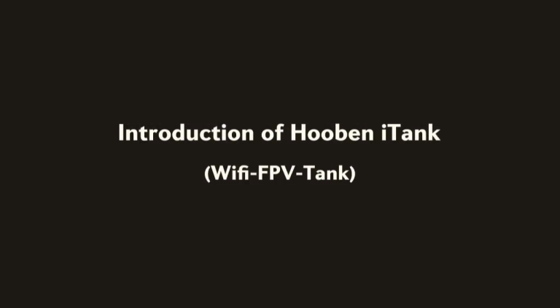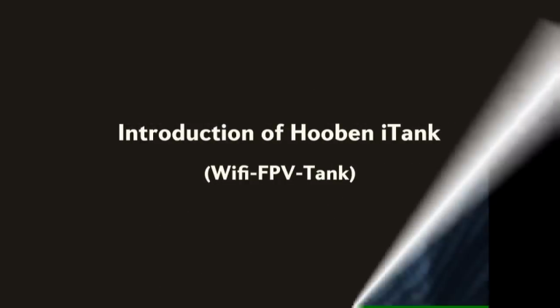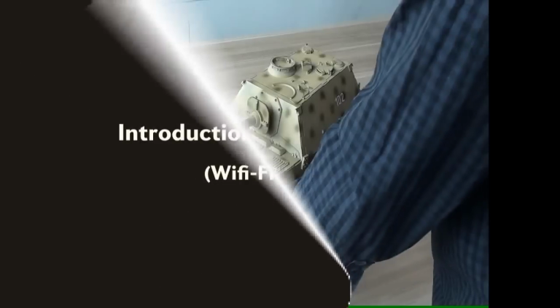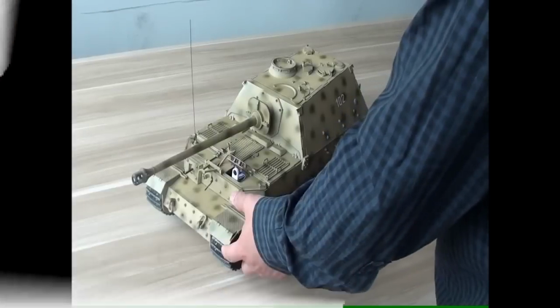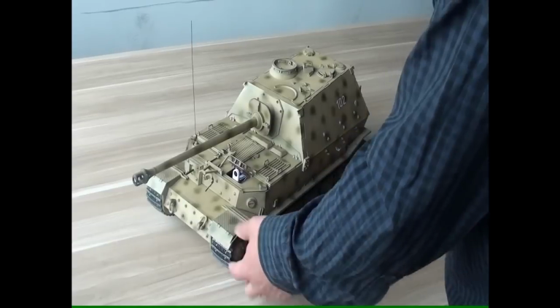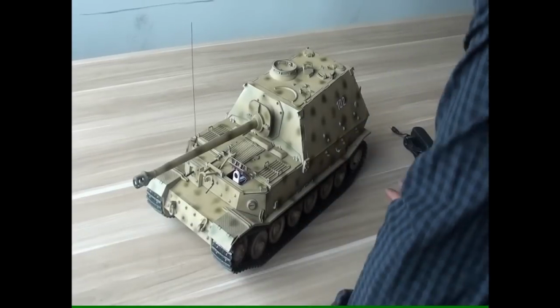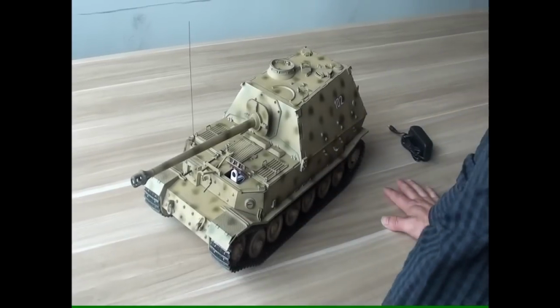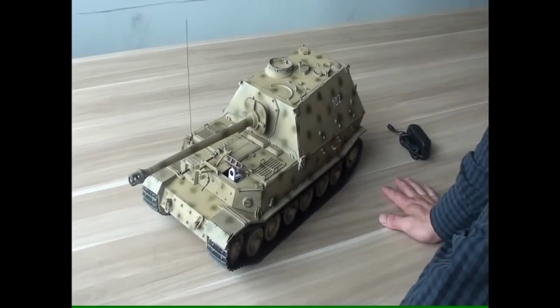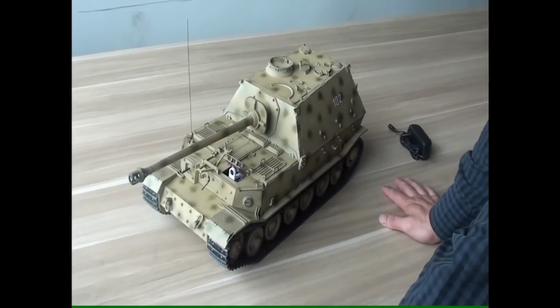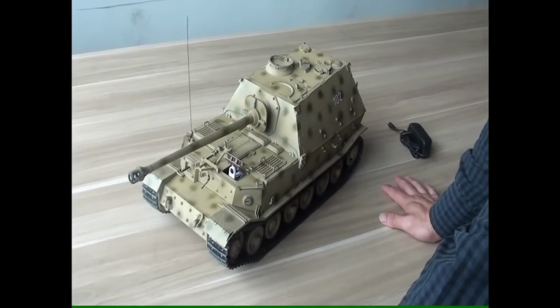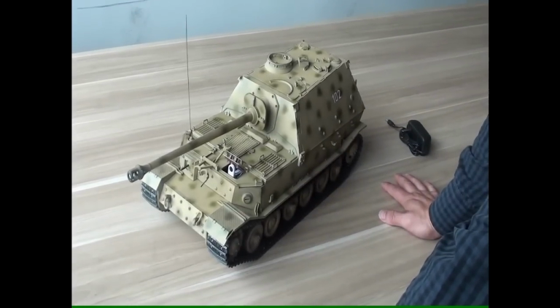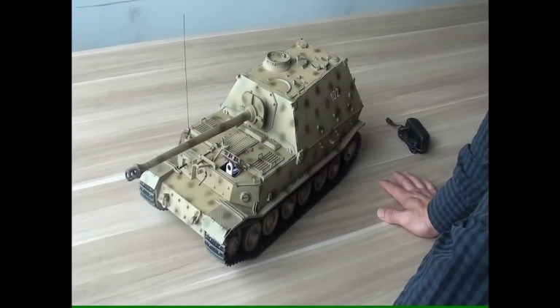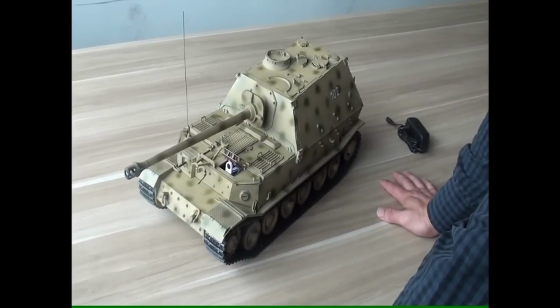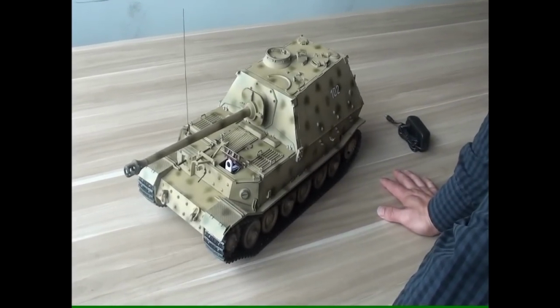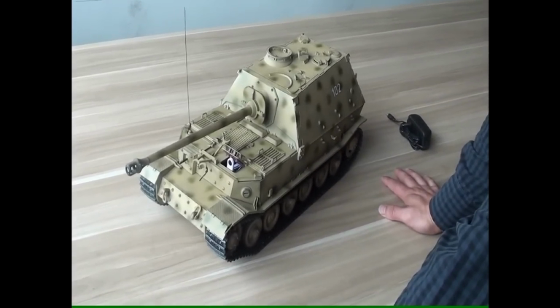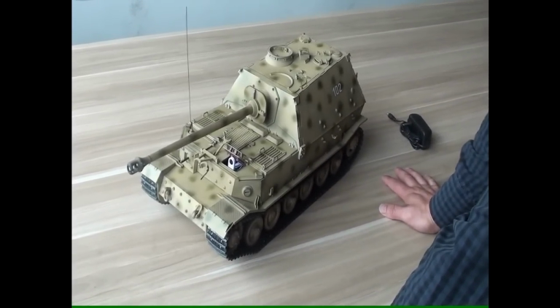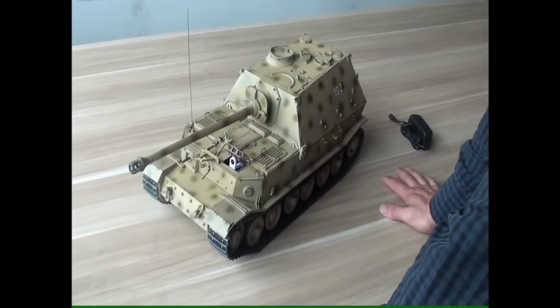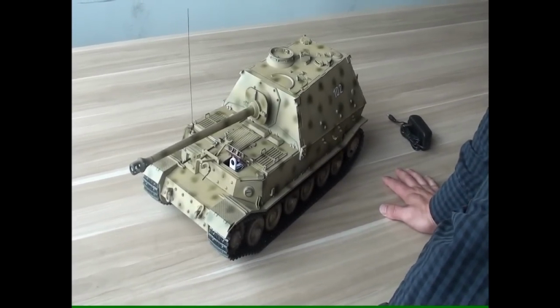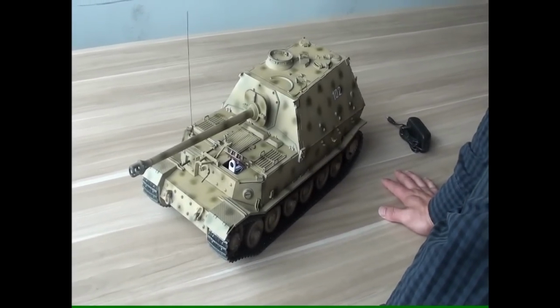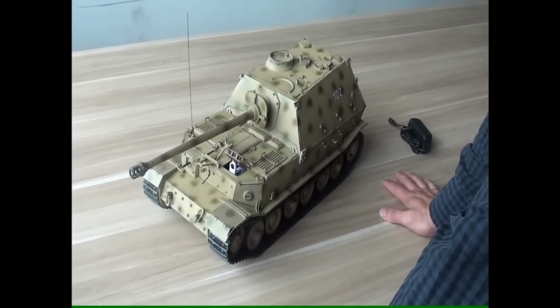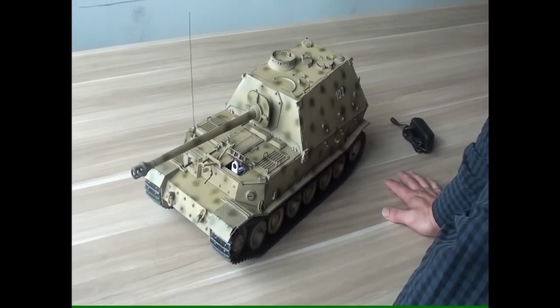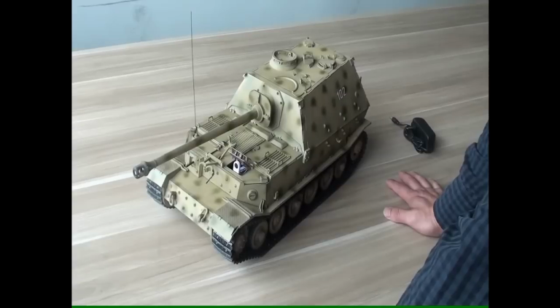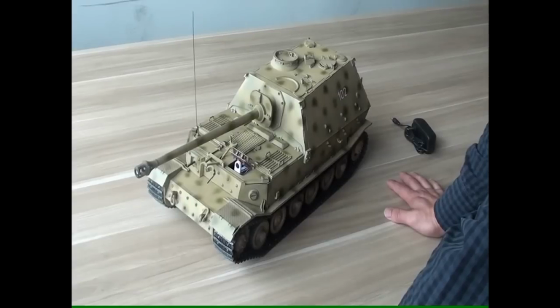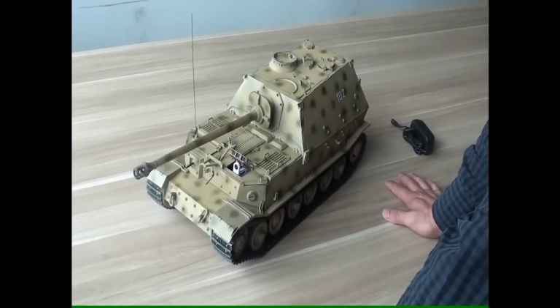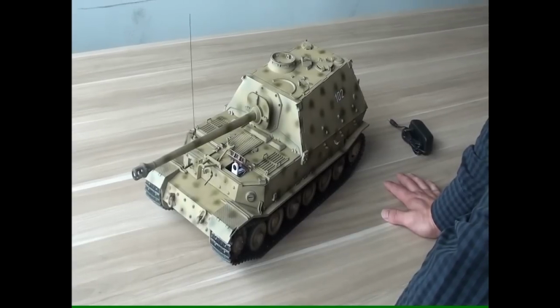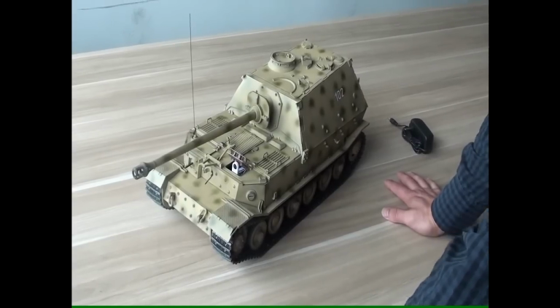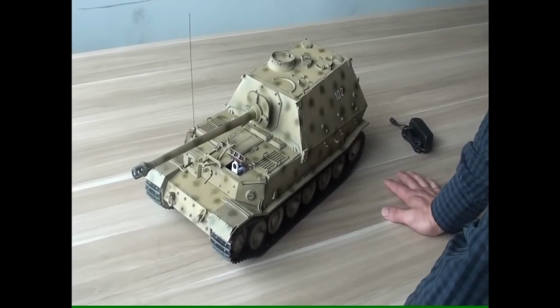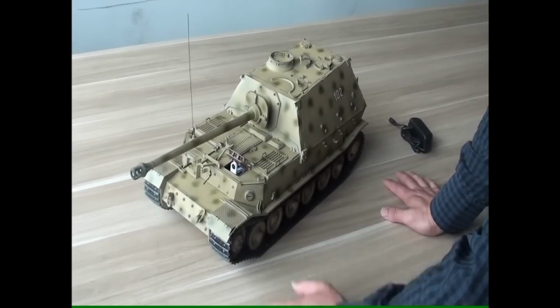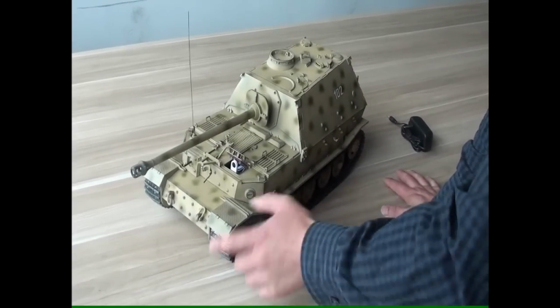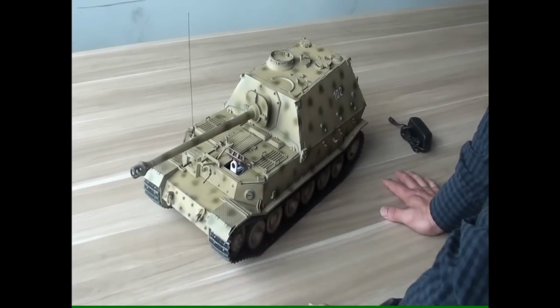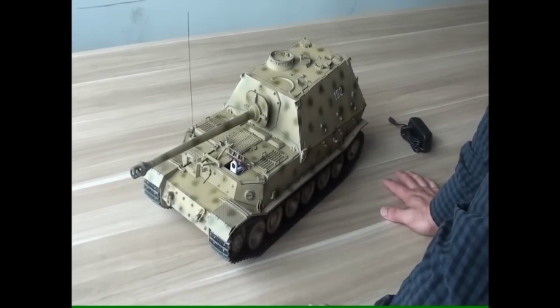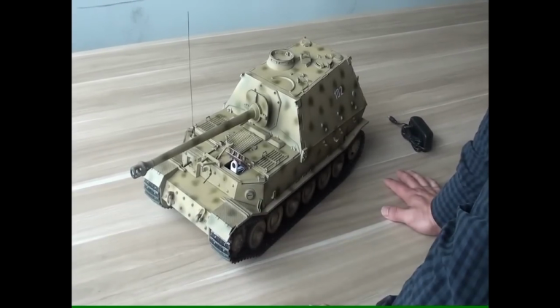Hello everybody. Let me introduce the Ruben Elephant Jagdpanzer model. This is a highly detailed kit, and this is what it looks like after finished.